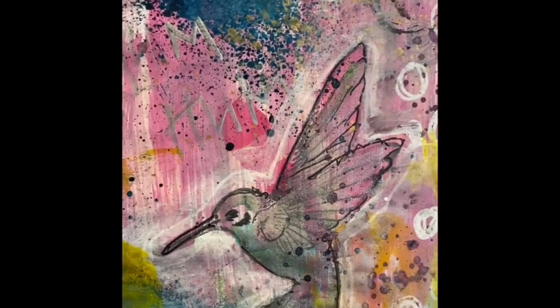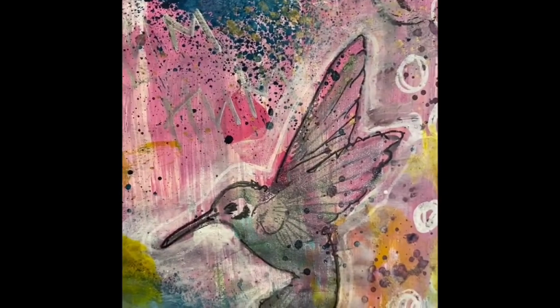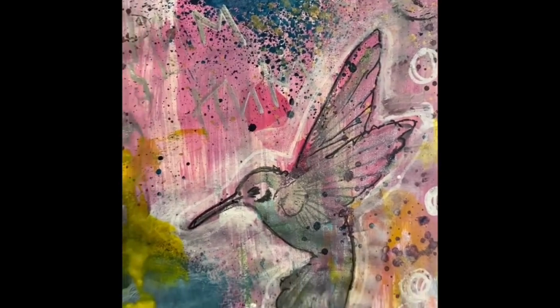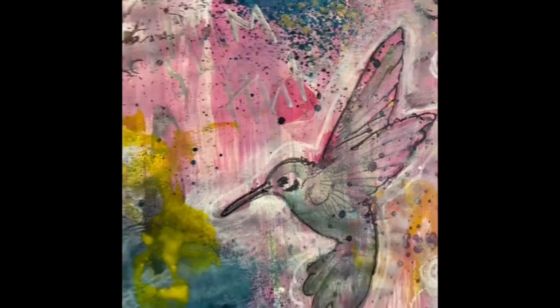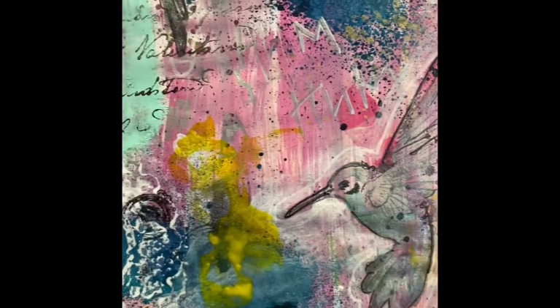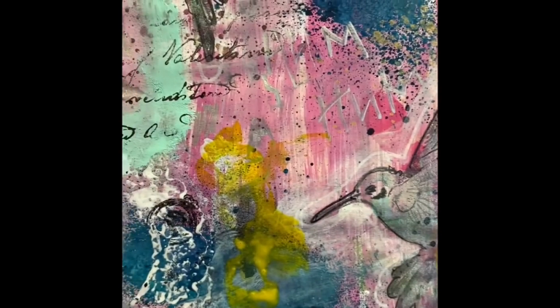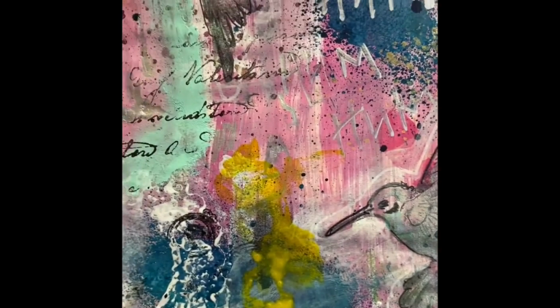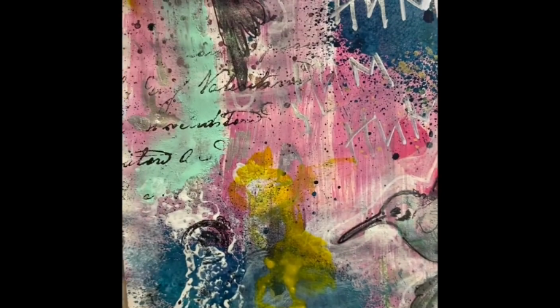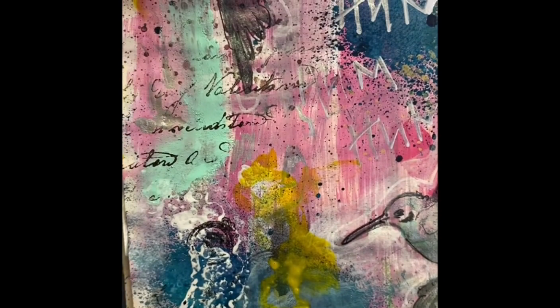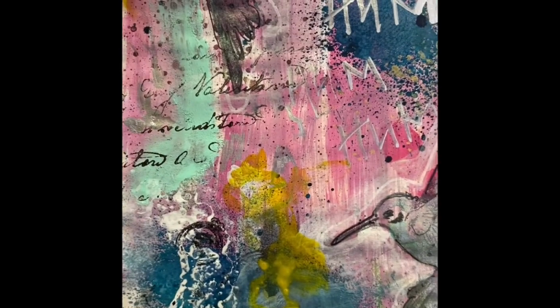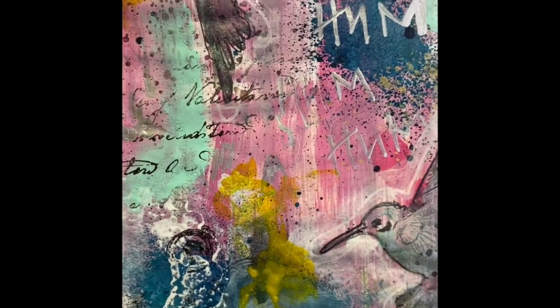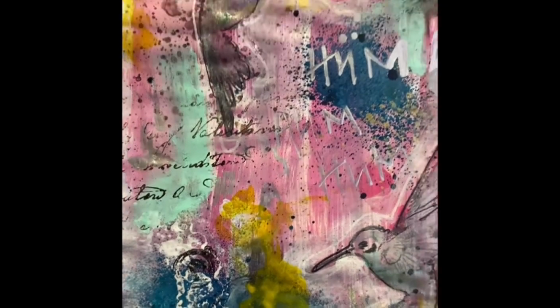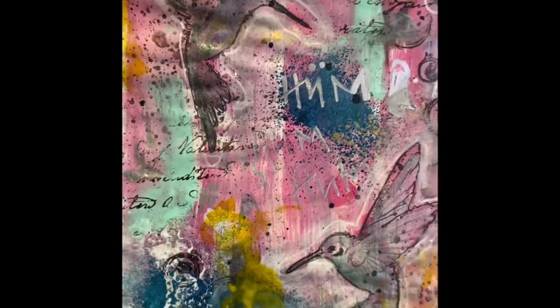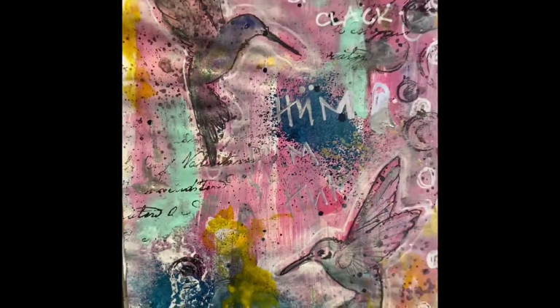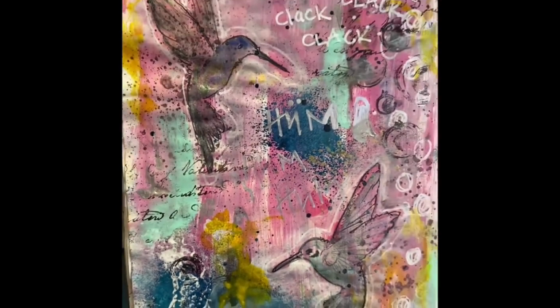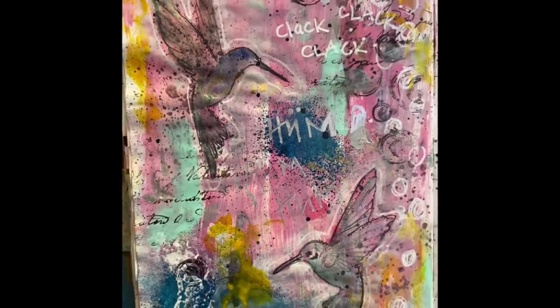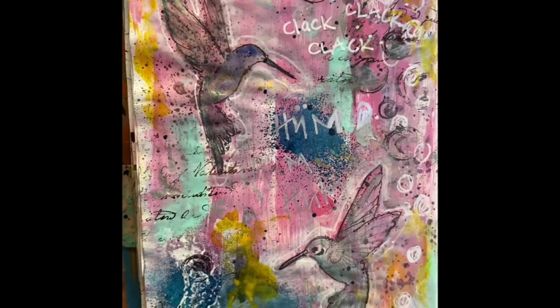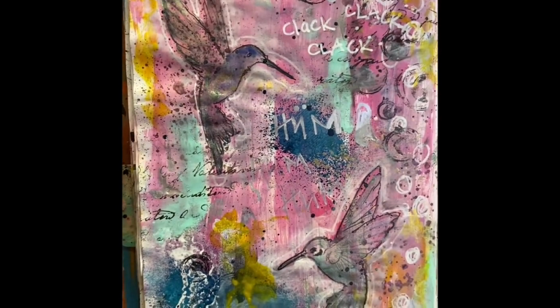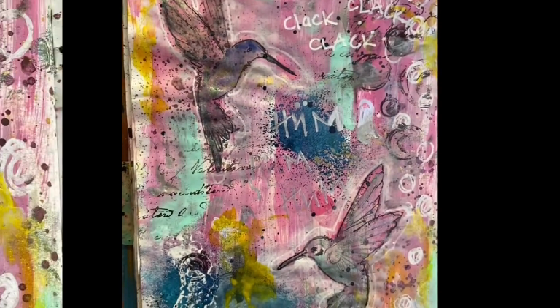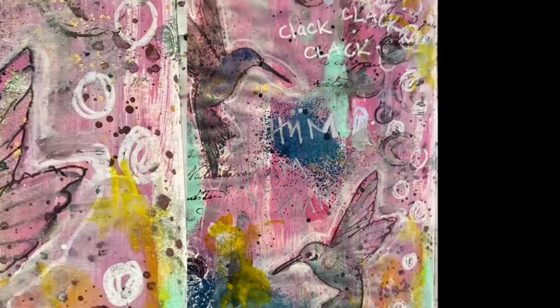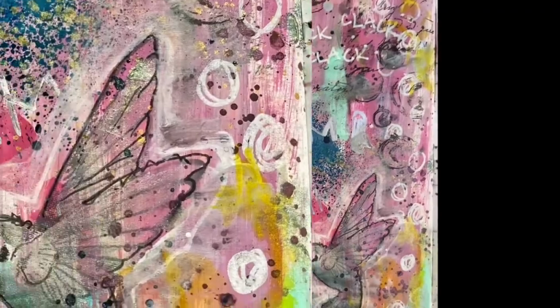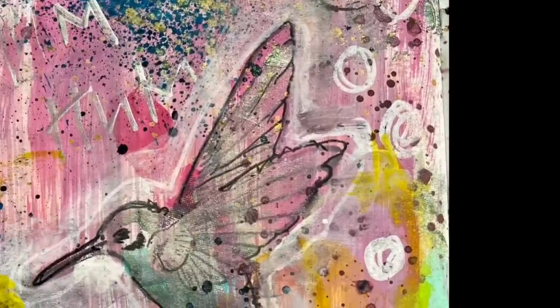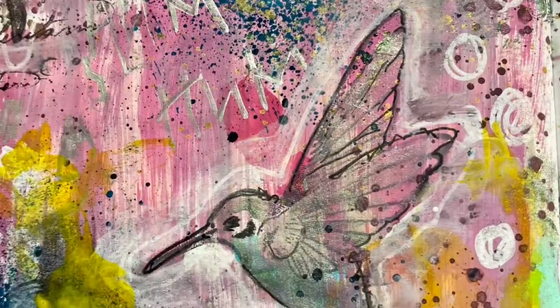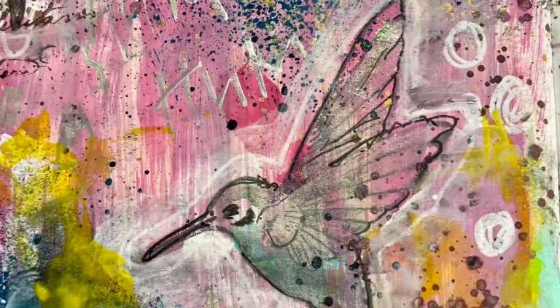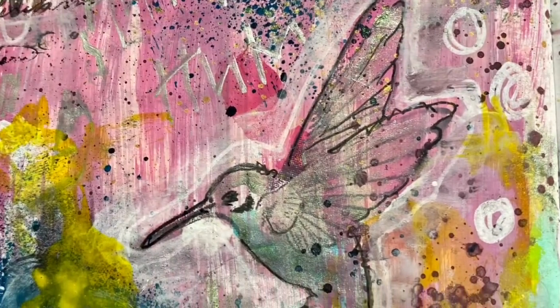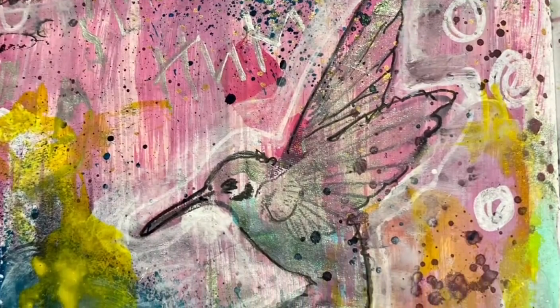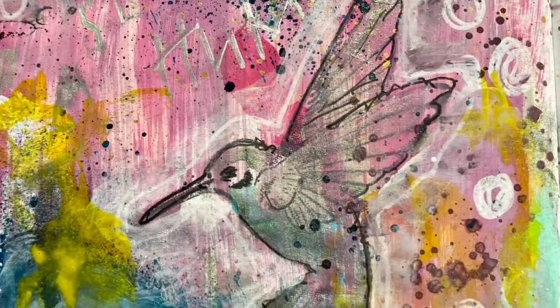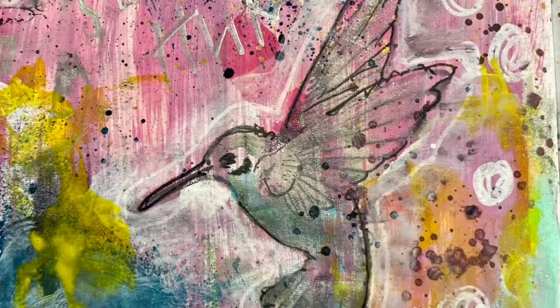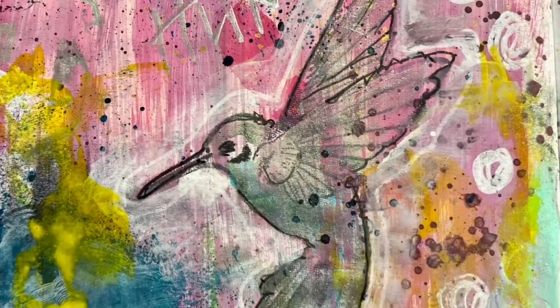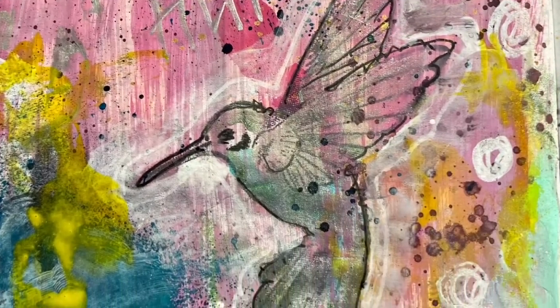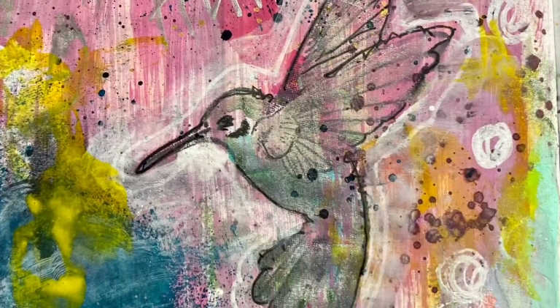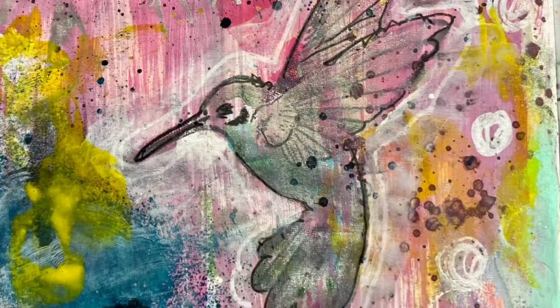One will always be scrapbooking. The other is whatever it is I'm creating in the command center, which is the name of my craft room and my blog. So thanks for watching and I hope you enjoyed this. Bye.